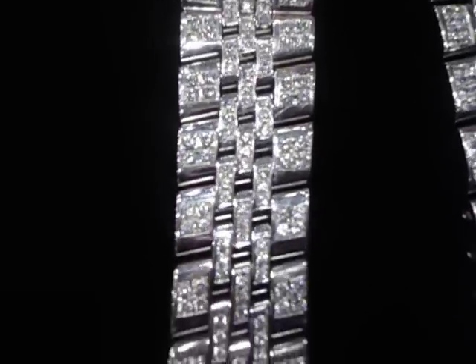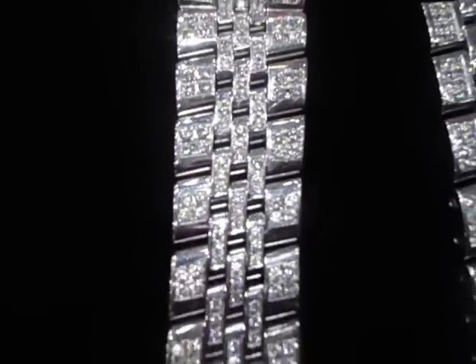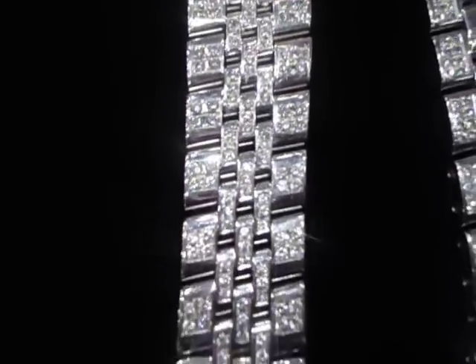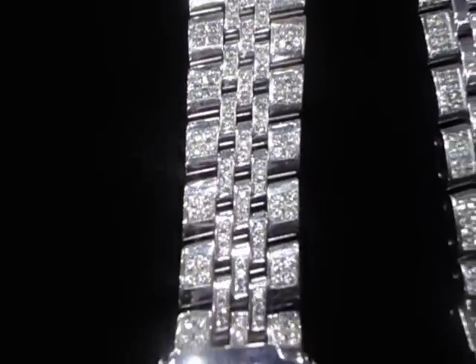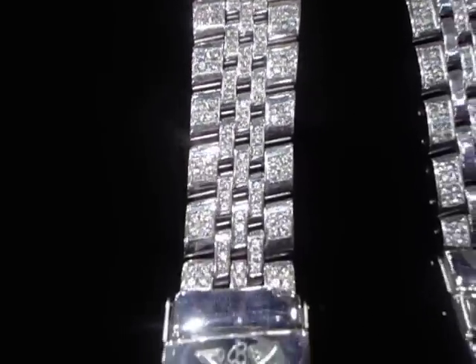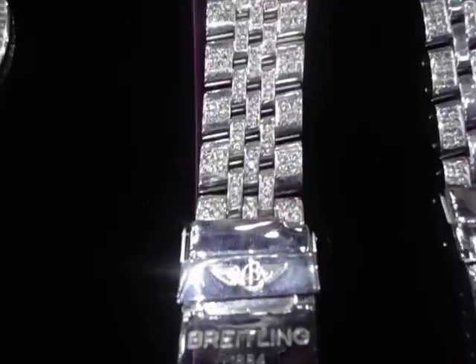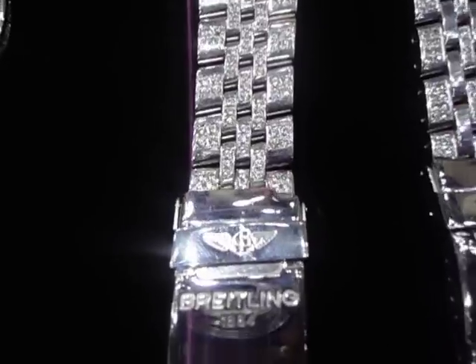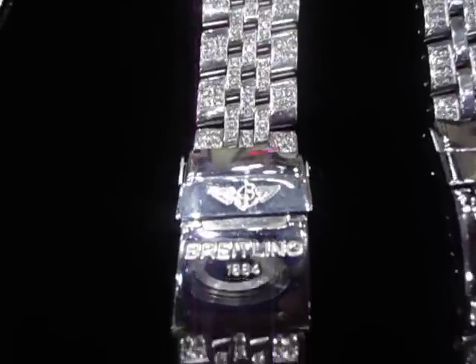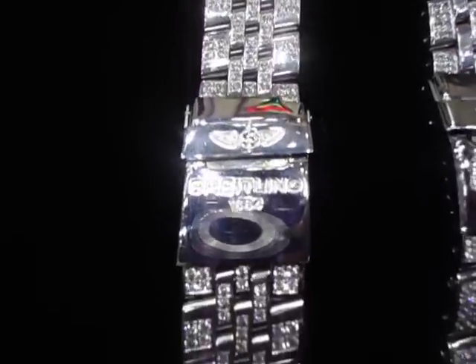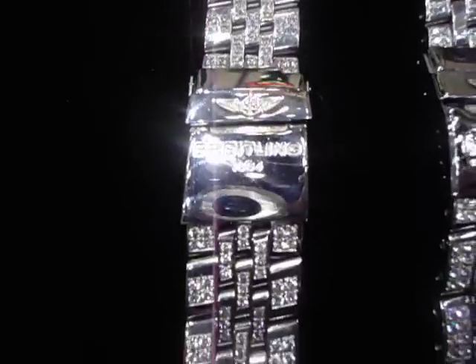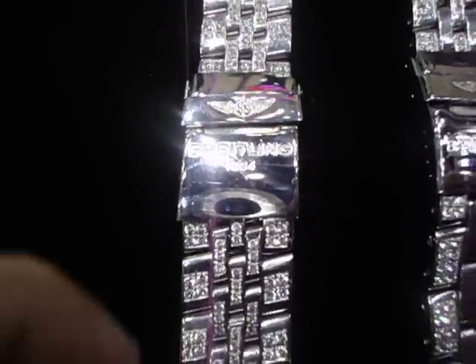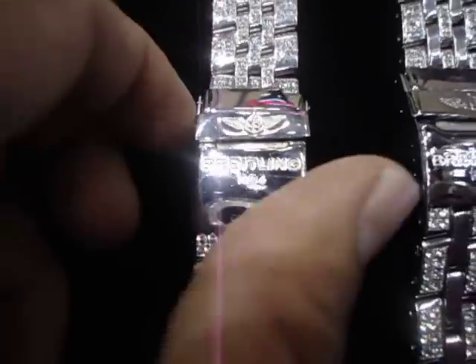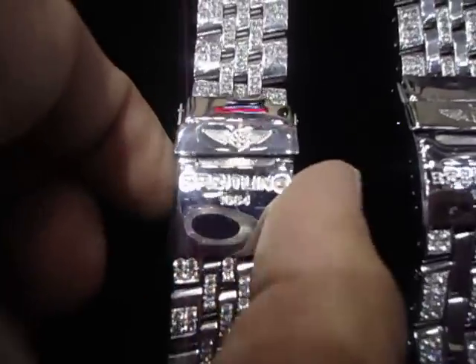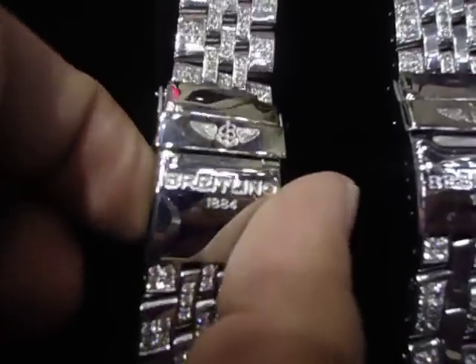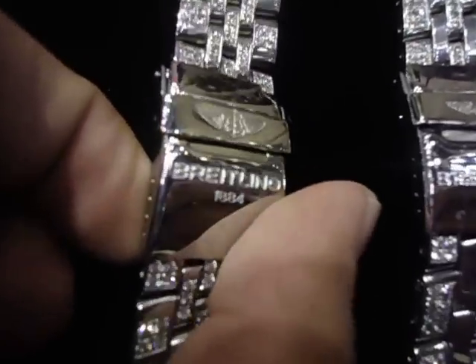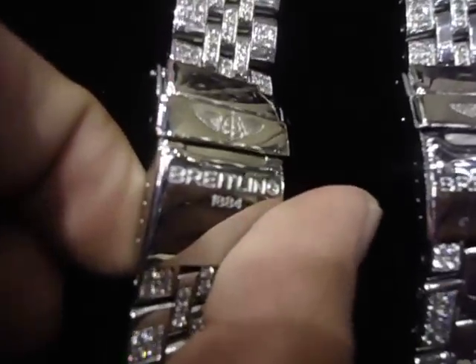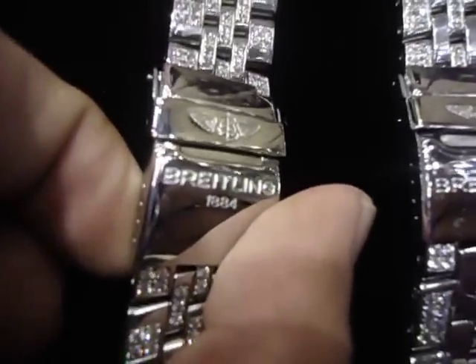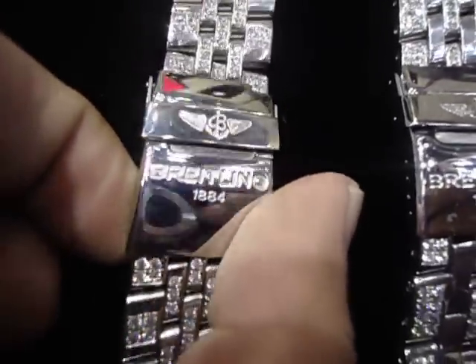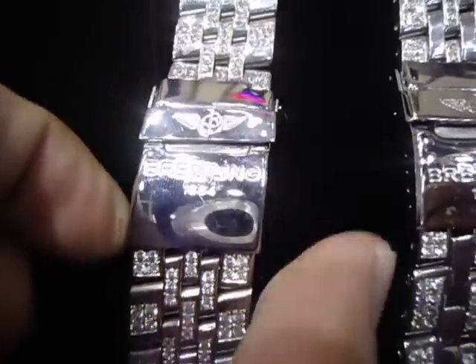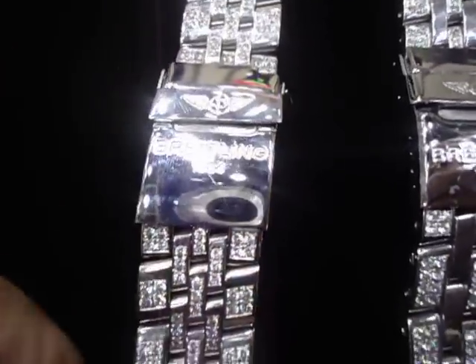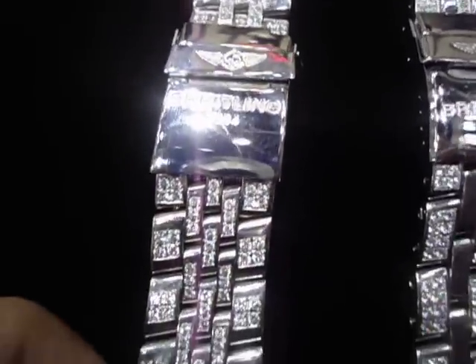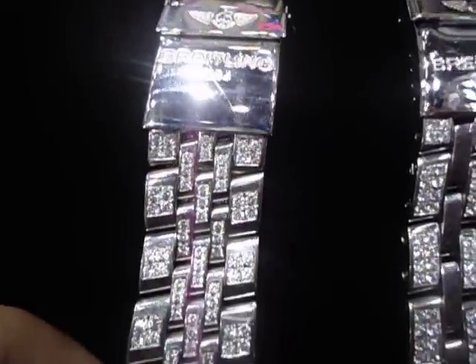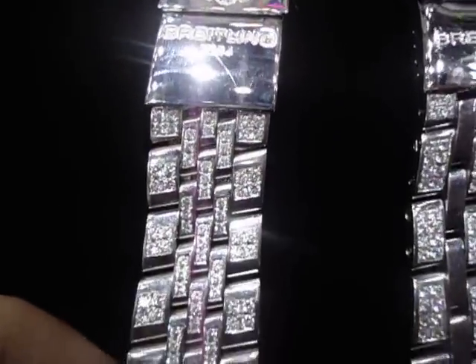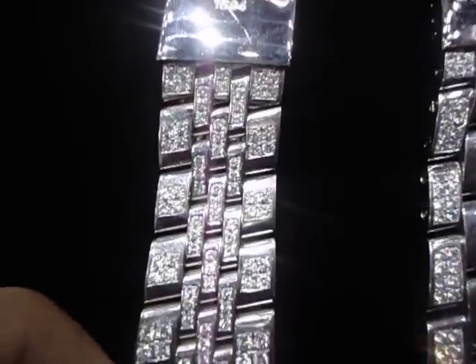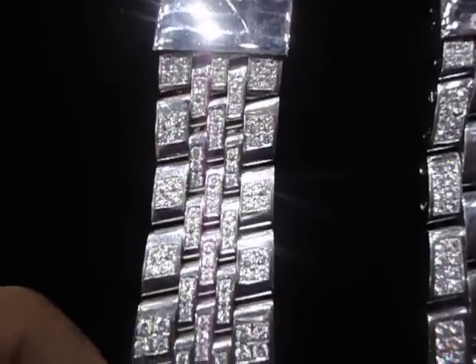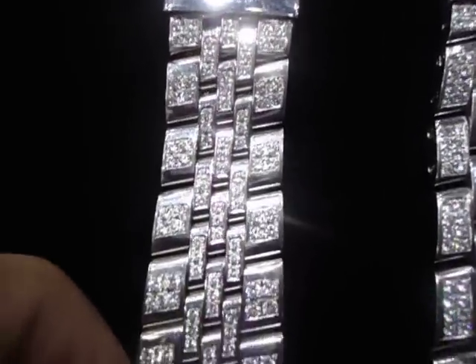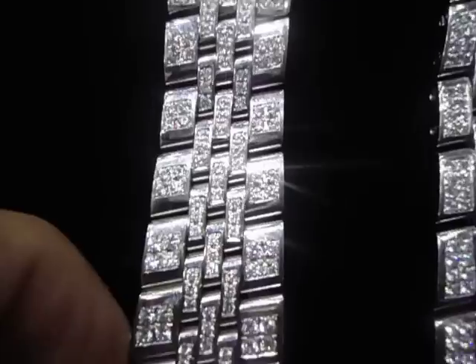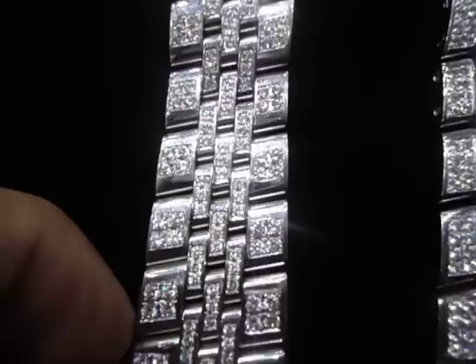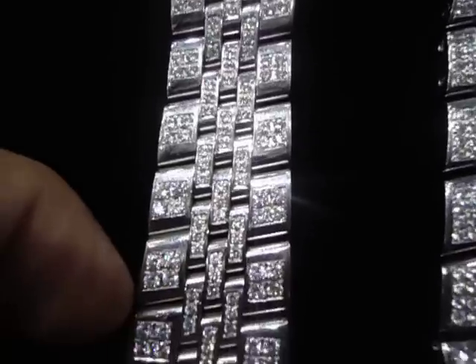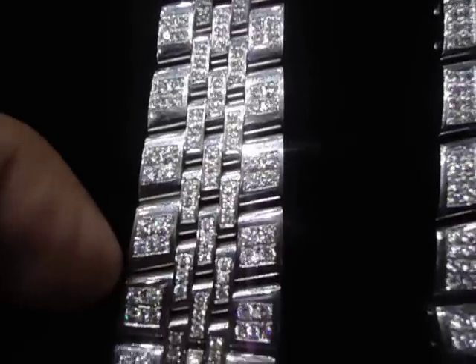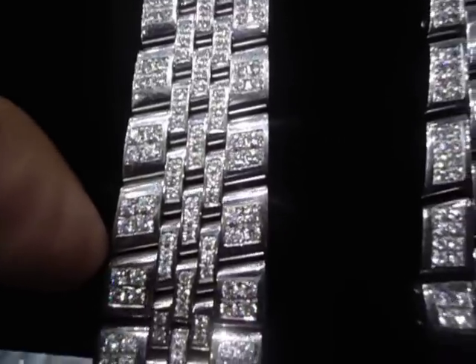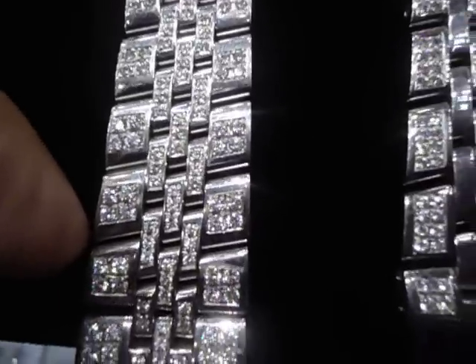This is going to one of the rappers. They send us the watch and we customize it for you. You send us any watch, any band — we can do it for you.